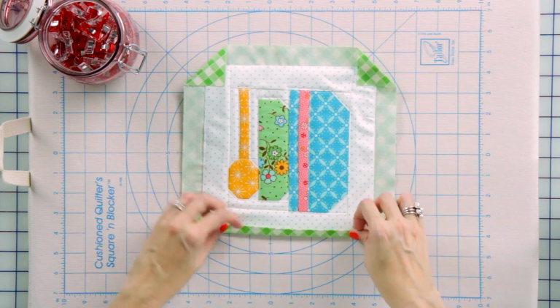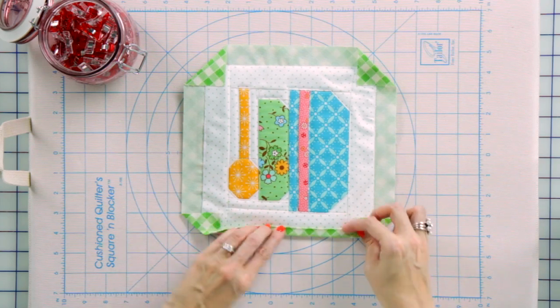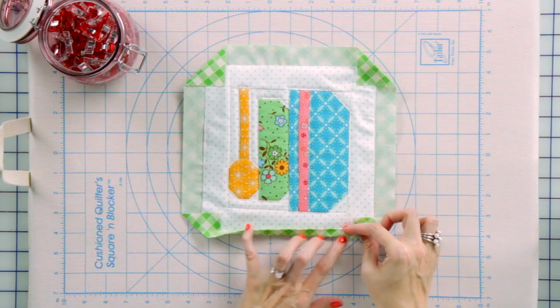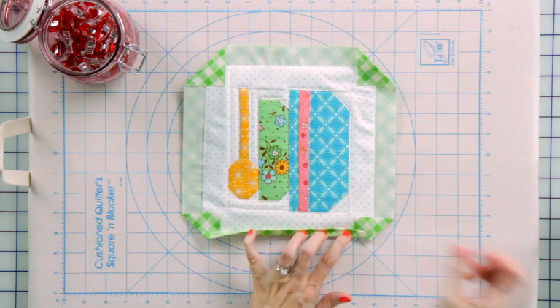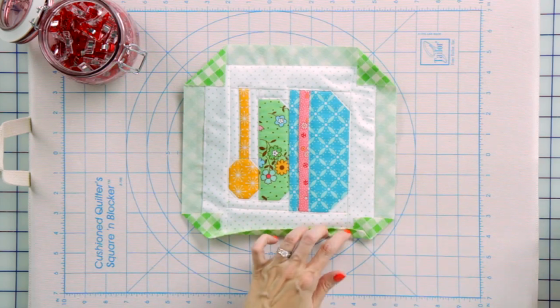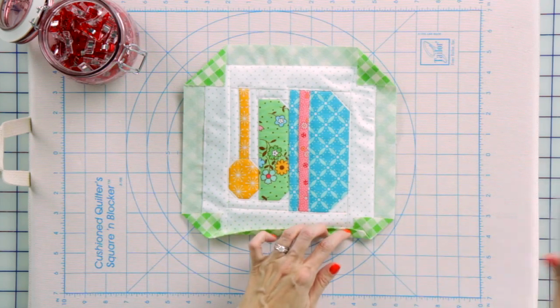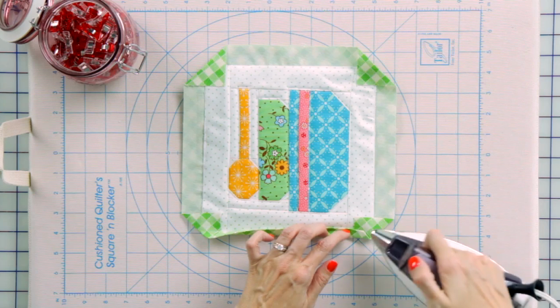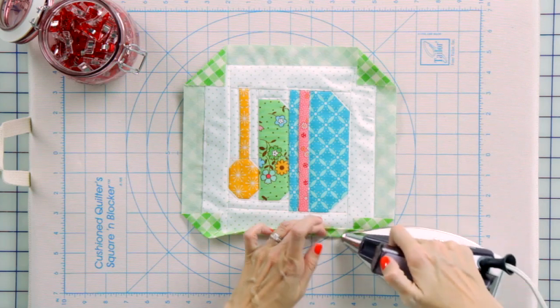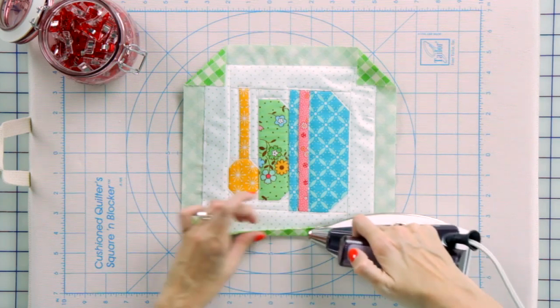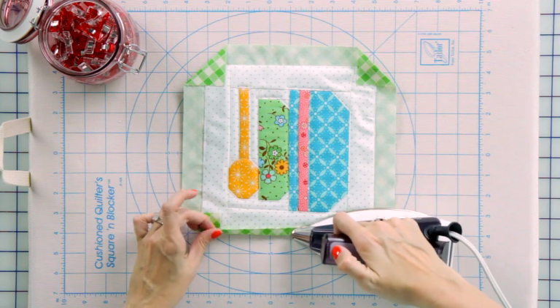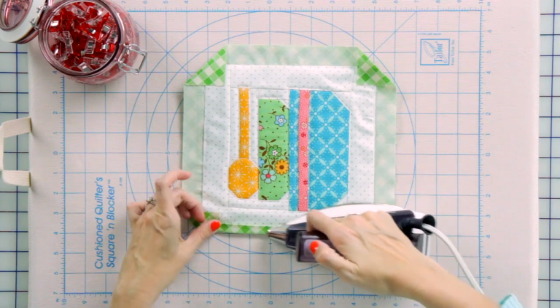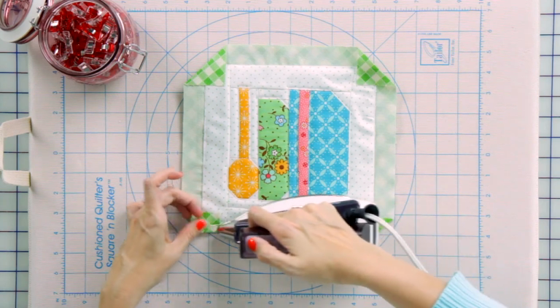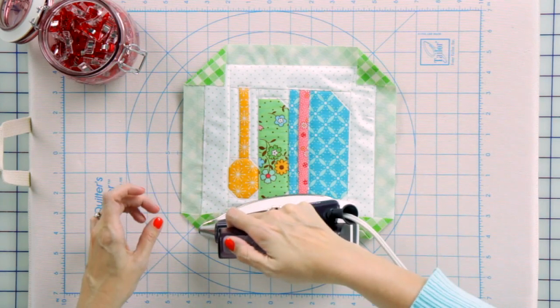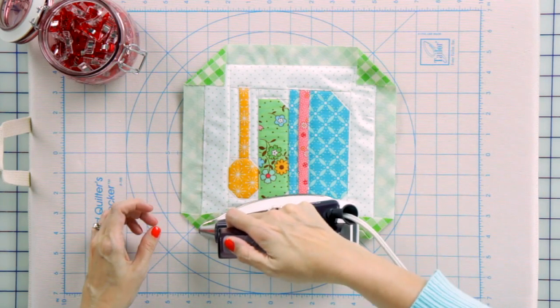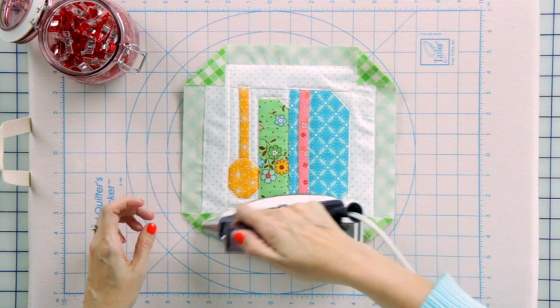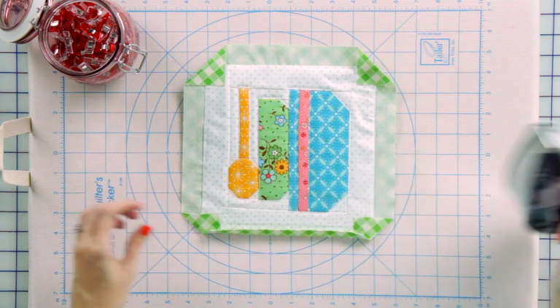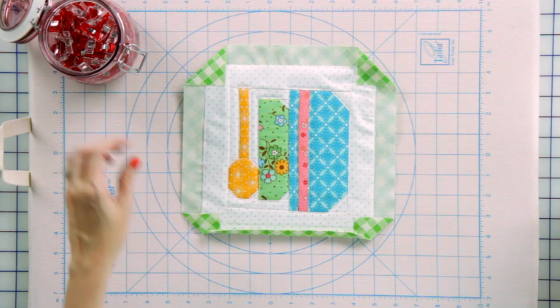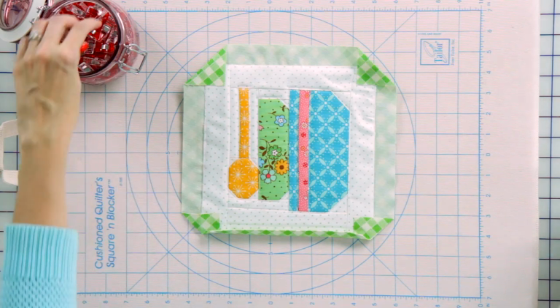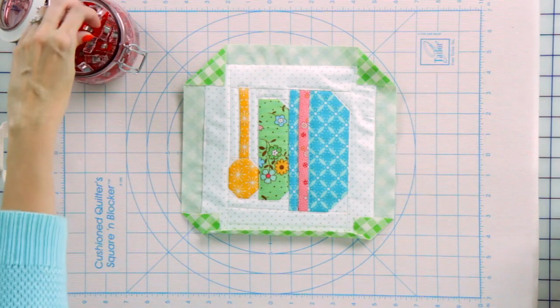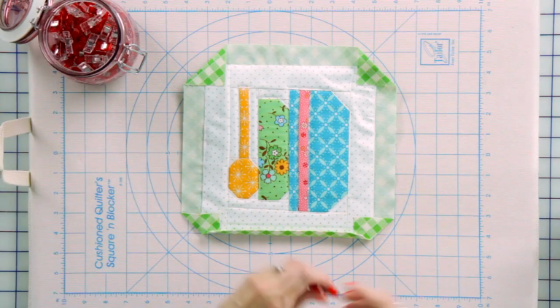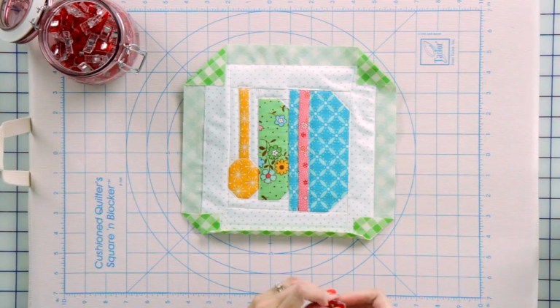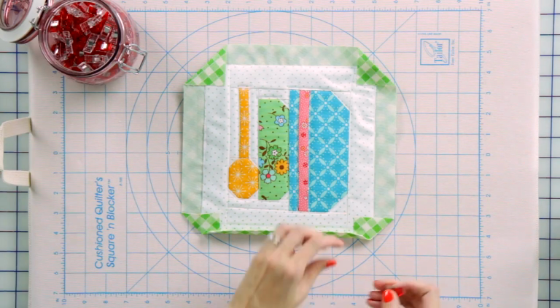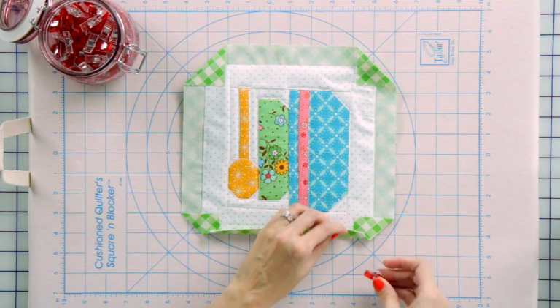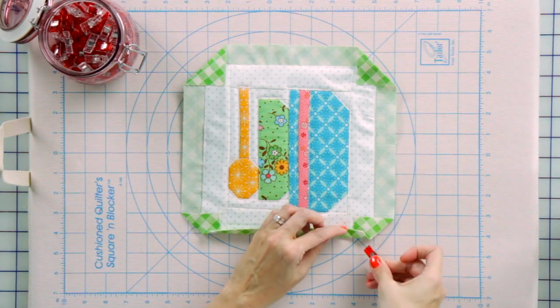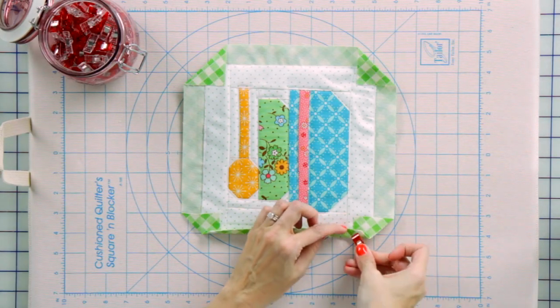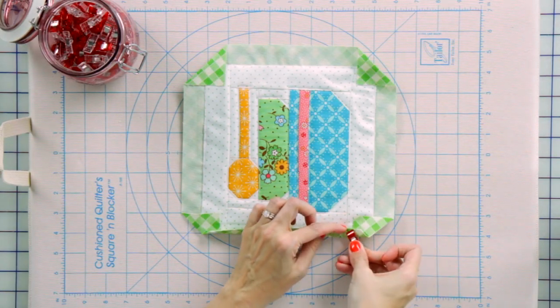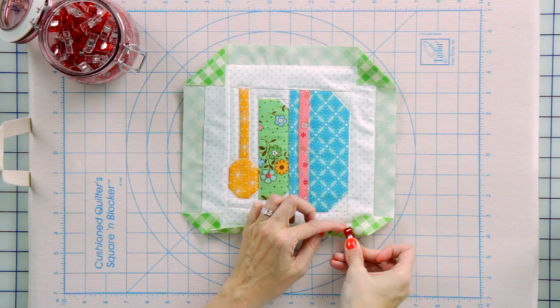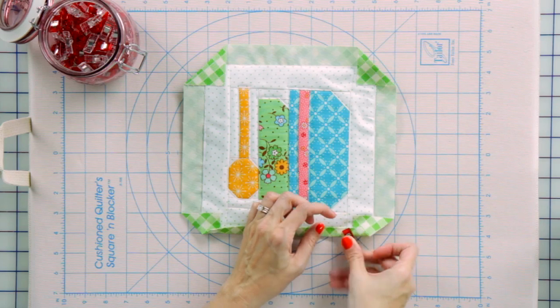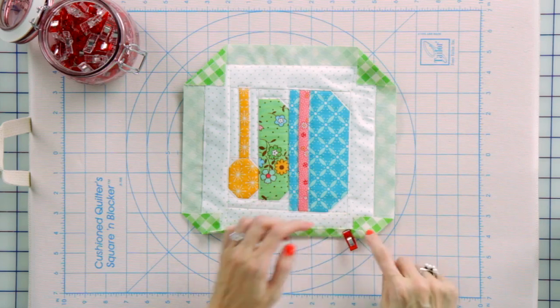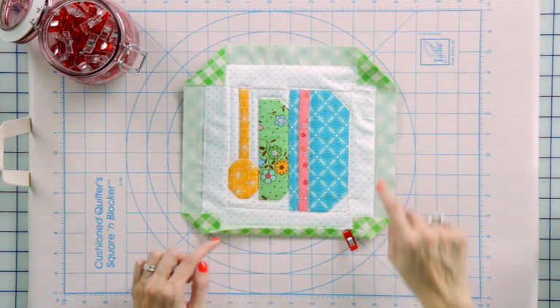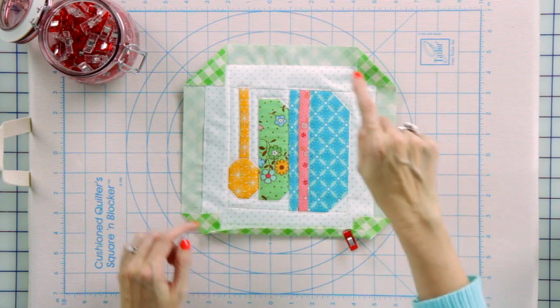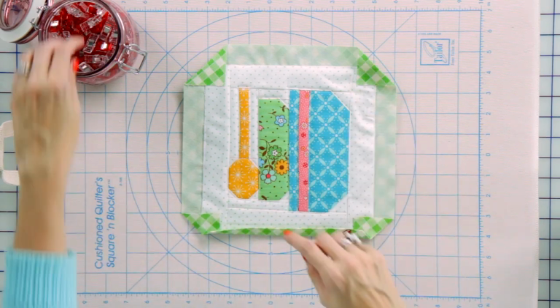You're just going to roll it forward on all four sides. I'm going to use some Clover Wonder Clips to hold each side in, and then we'll come back and I'm going to talk to you about the corners.